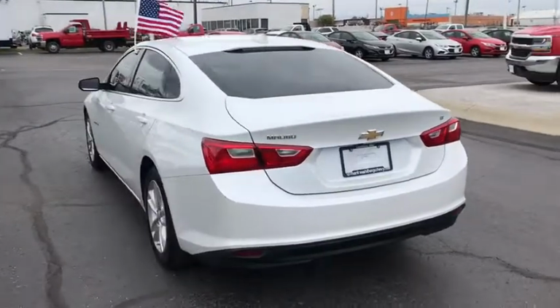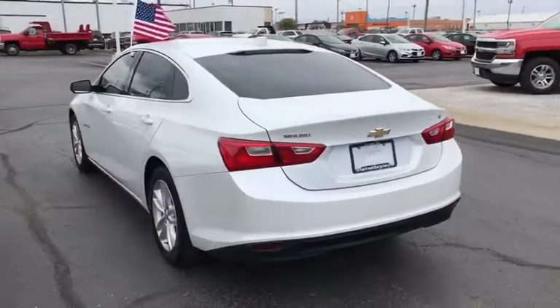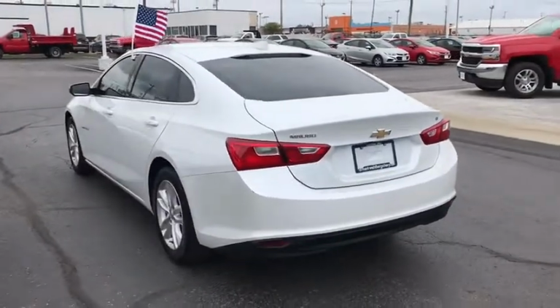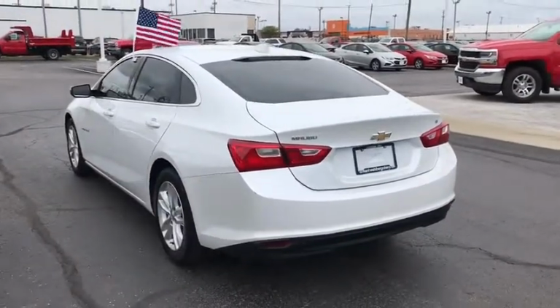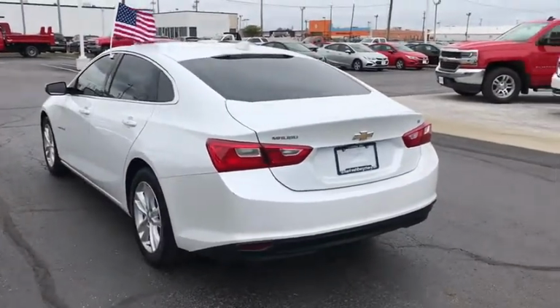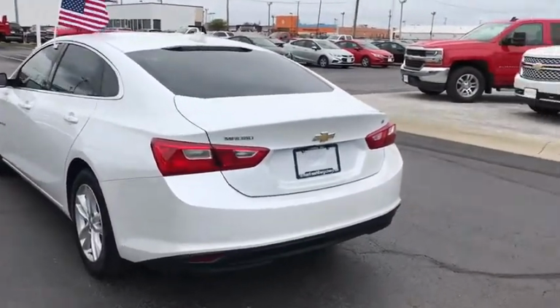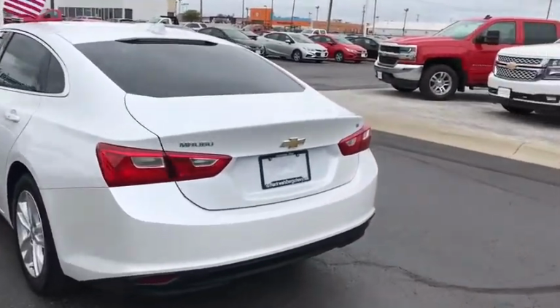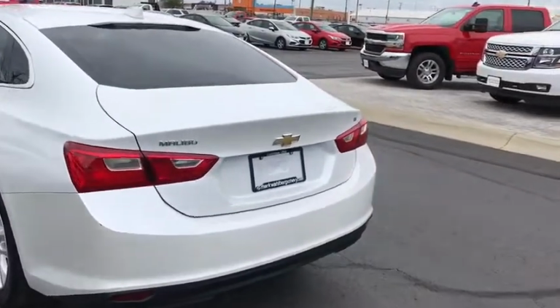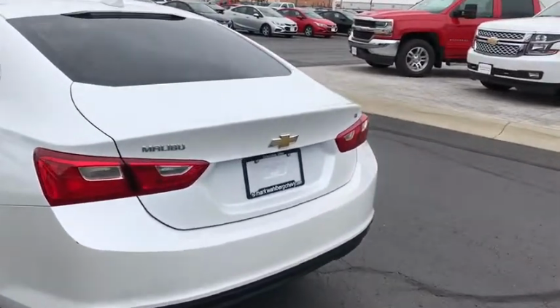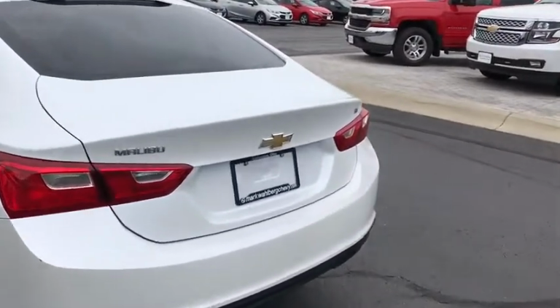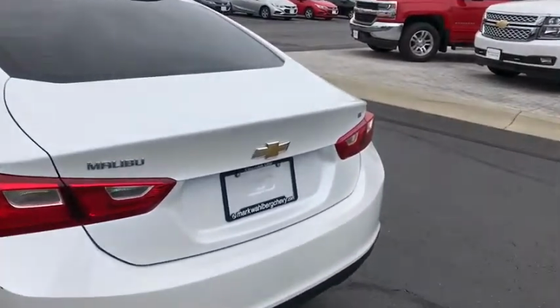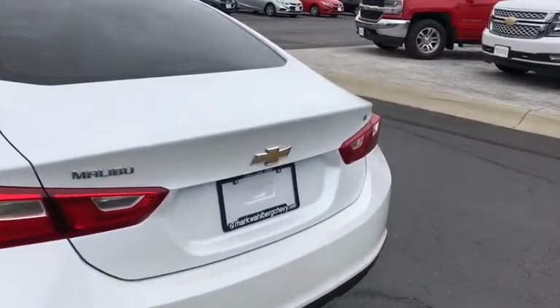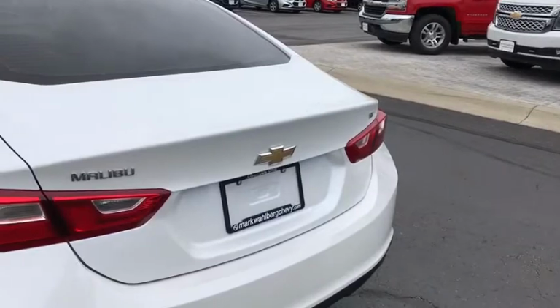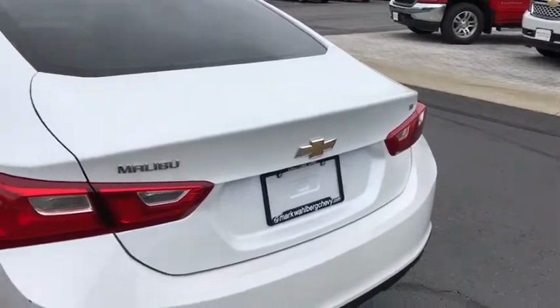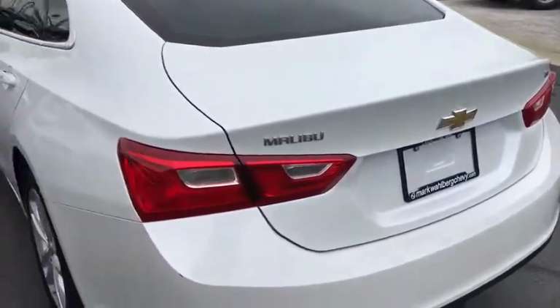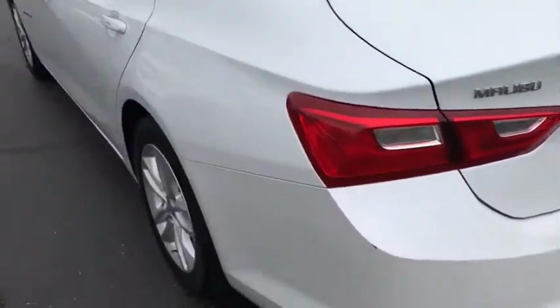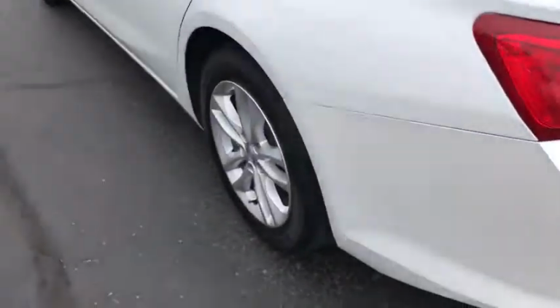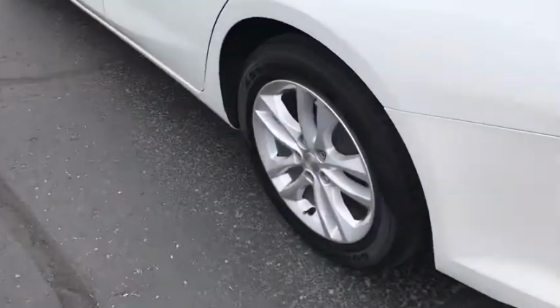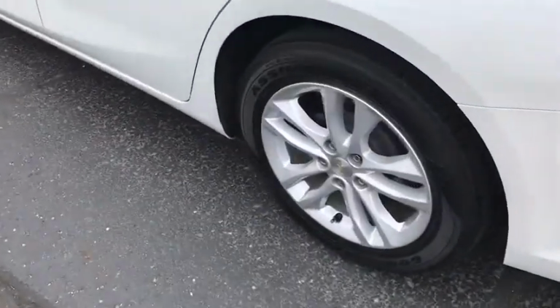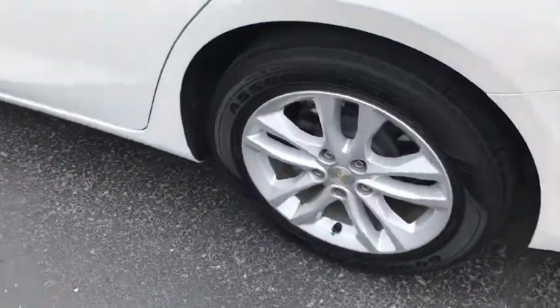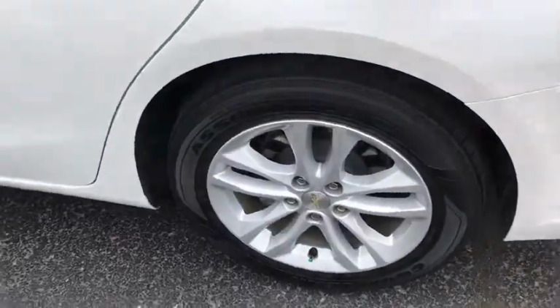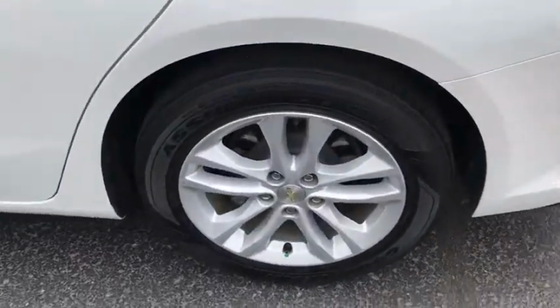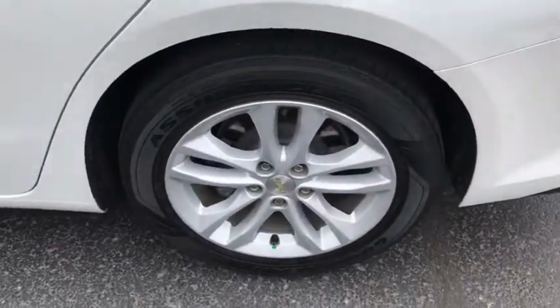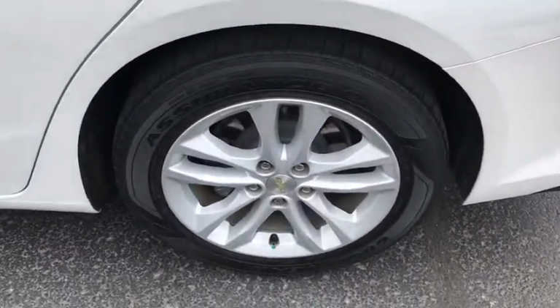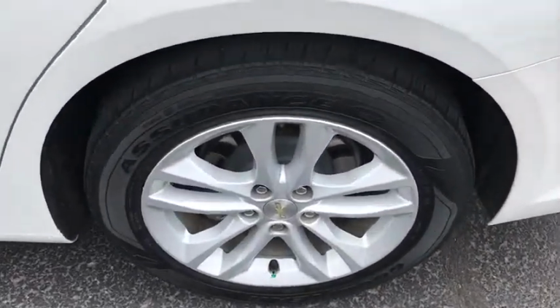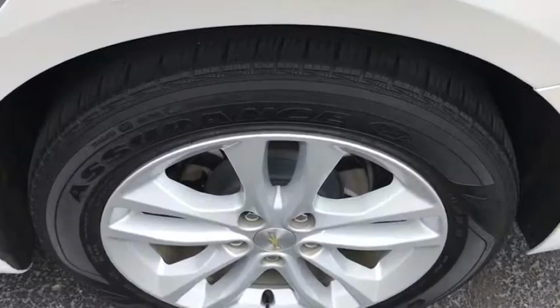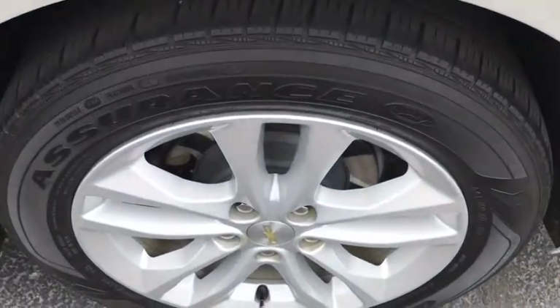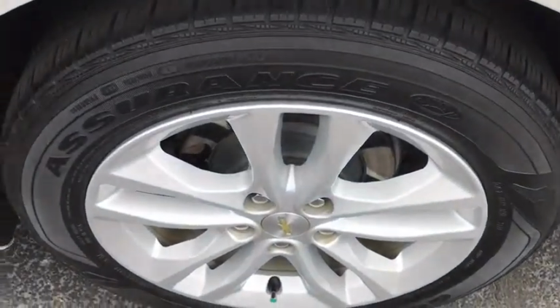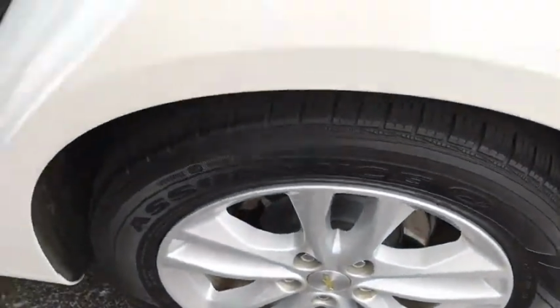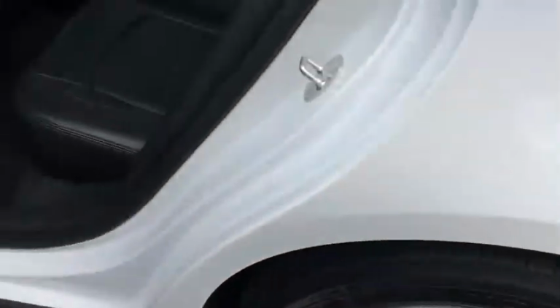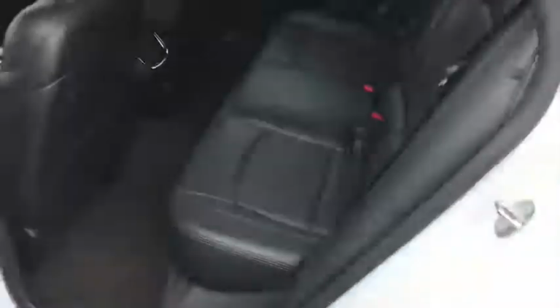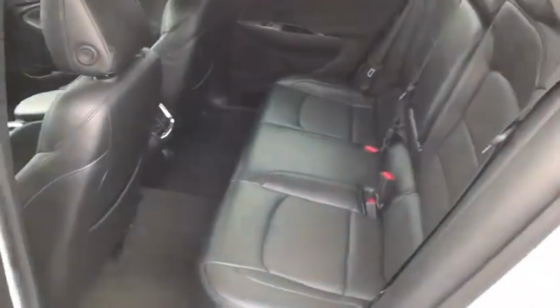Rear window defroster, electronic stability control, leather package, heated front driver and passenger seat, compass, trip computer, power windows, Sirius satellite radio, auxiliary power outlet.